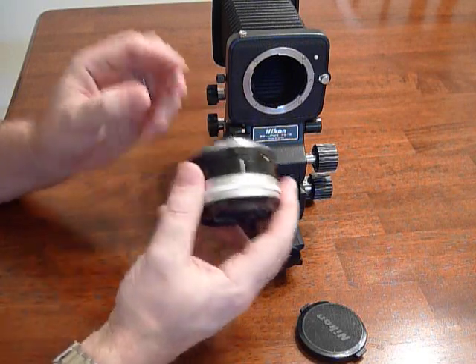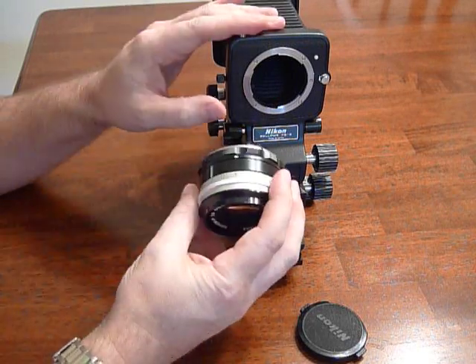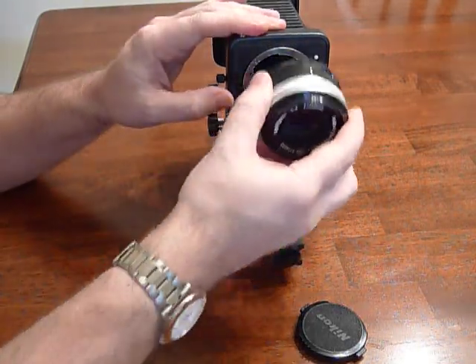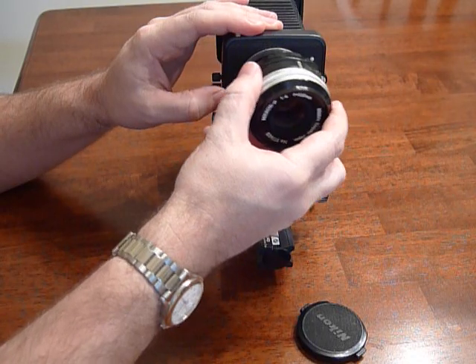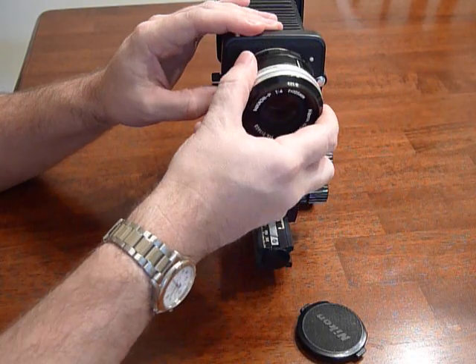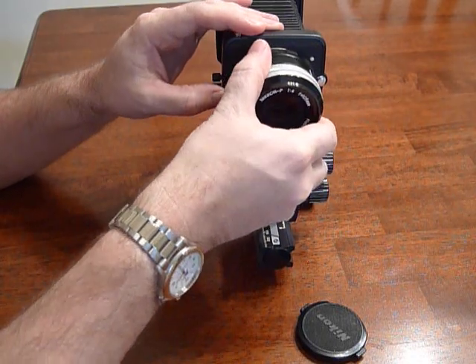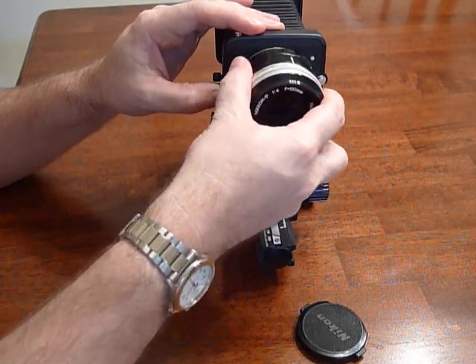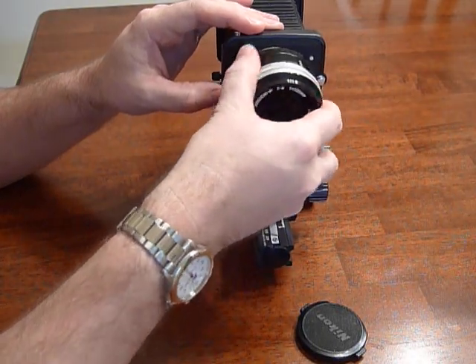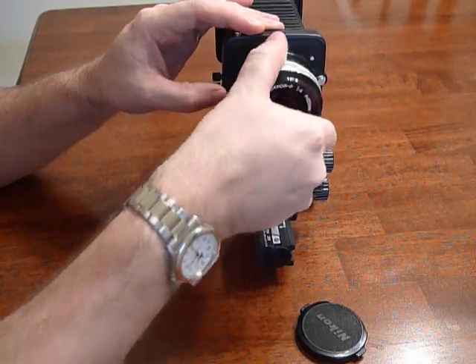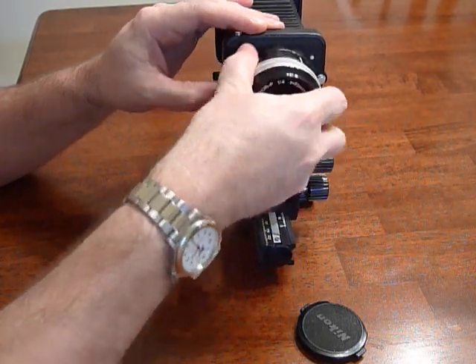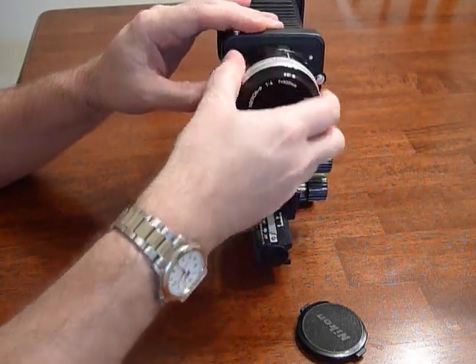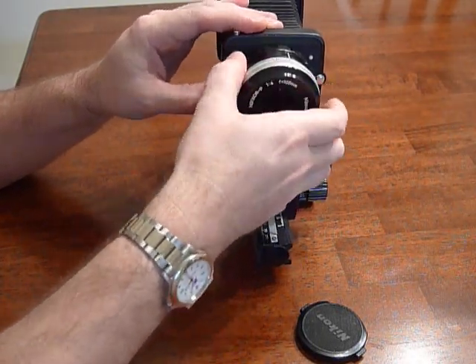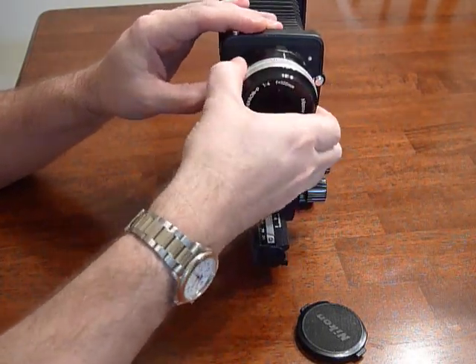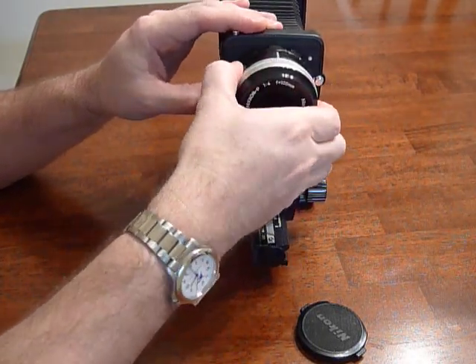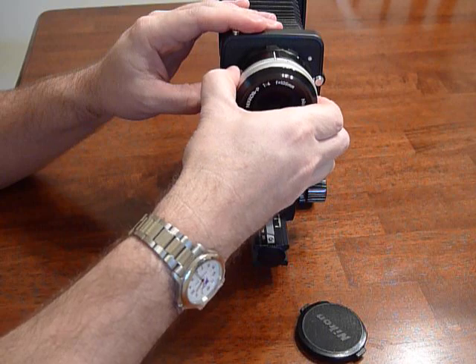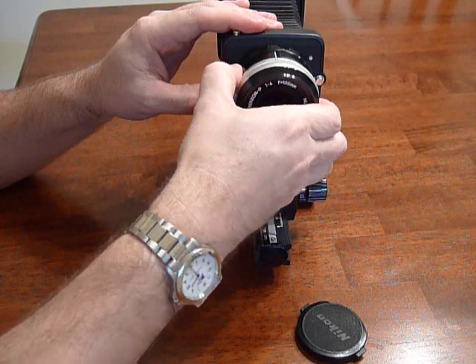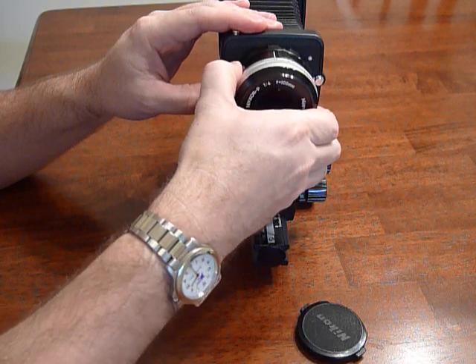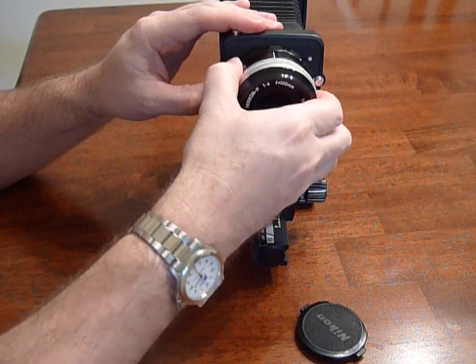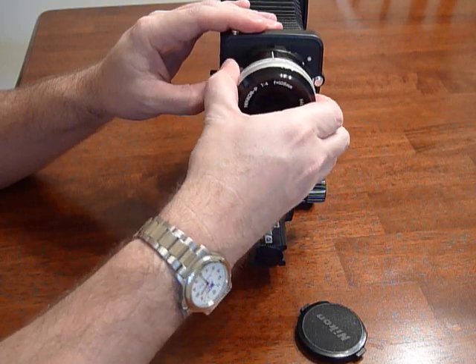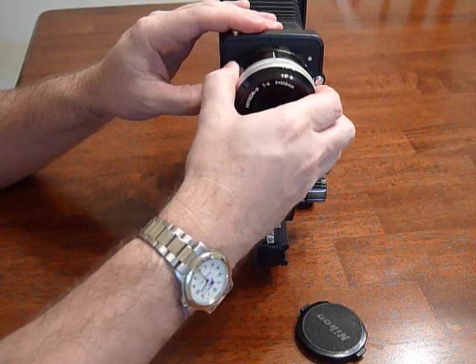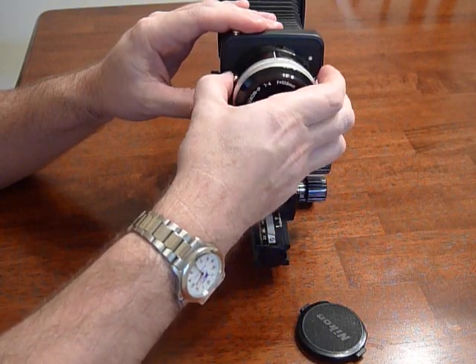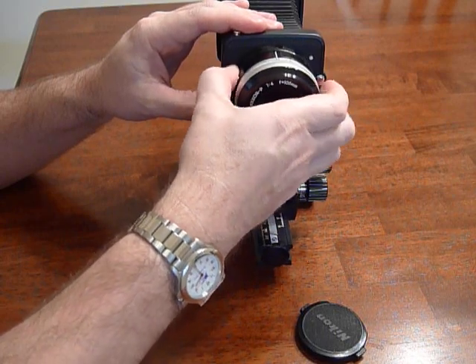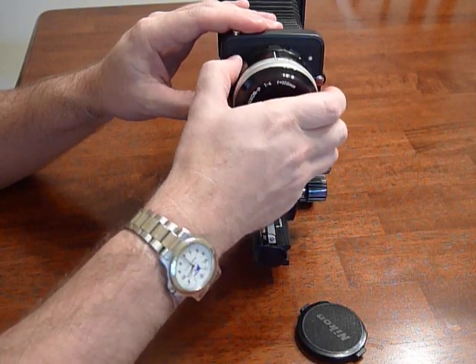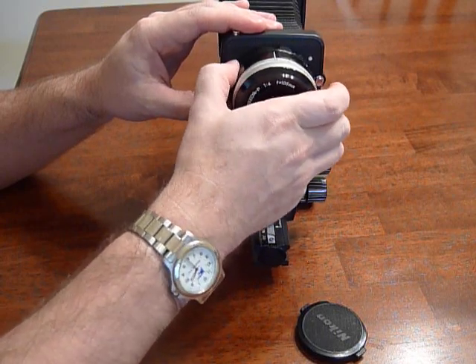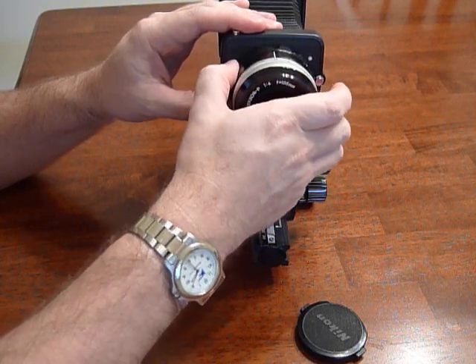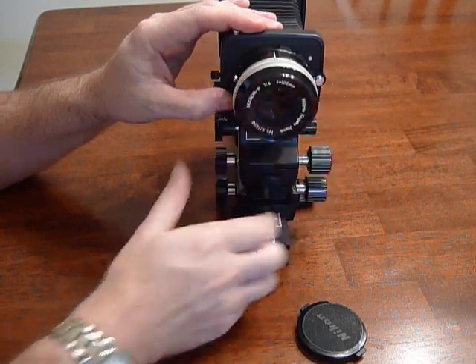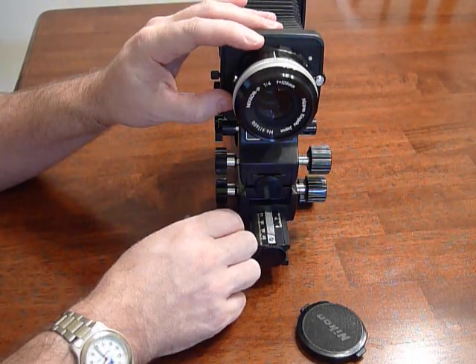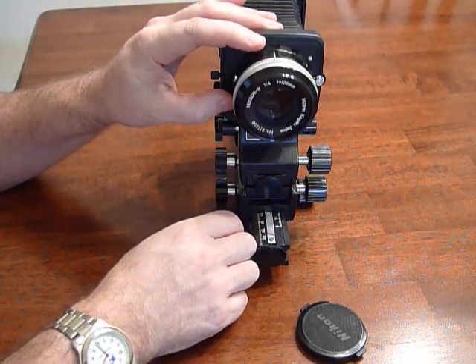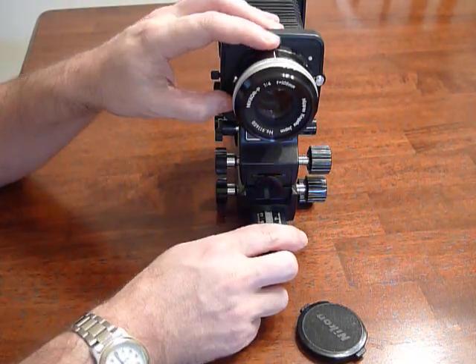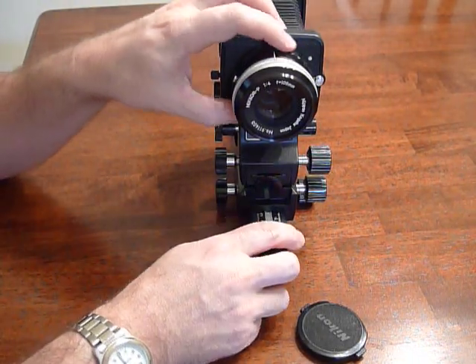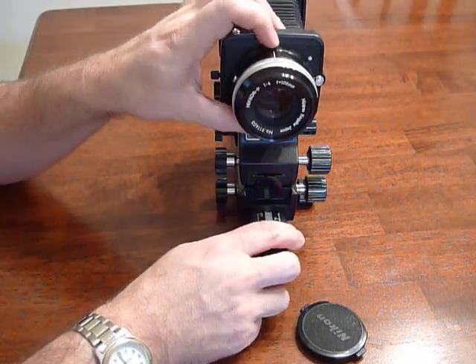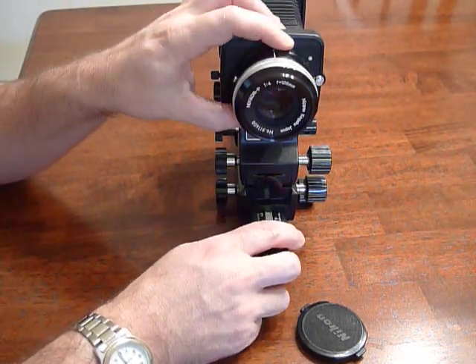Basically it mounts on the front of the bellows, you set the iris manually to whatever your shooting aperture is going to be, slide the ring to wide open, do your focus, and then slide back down.